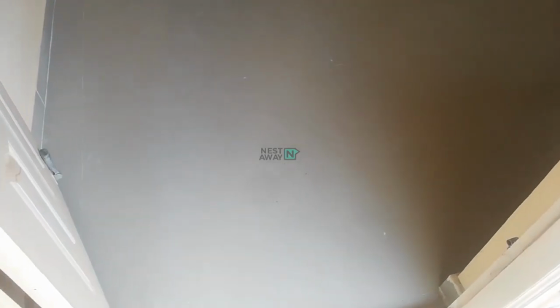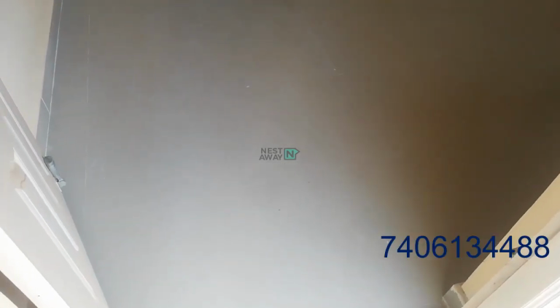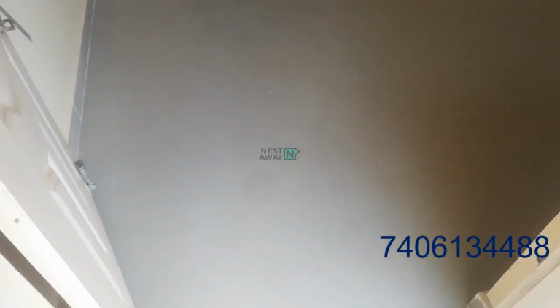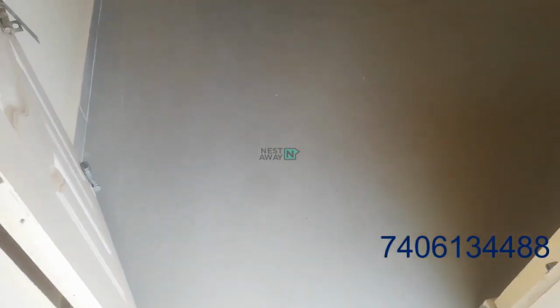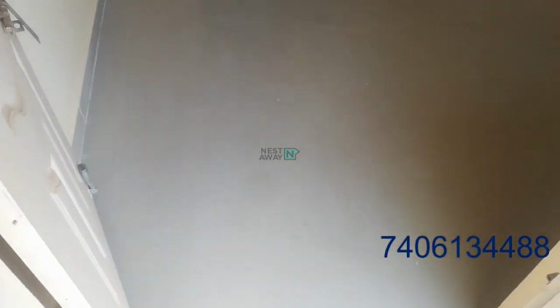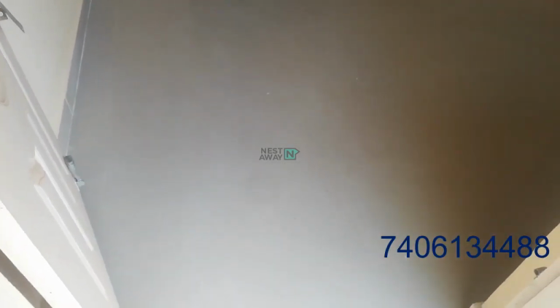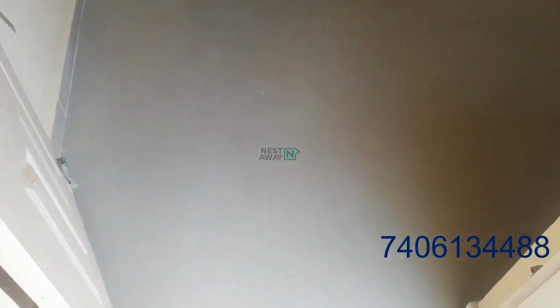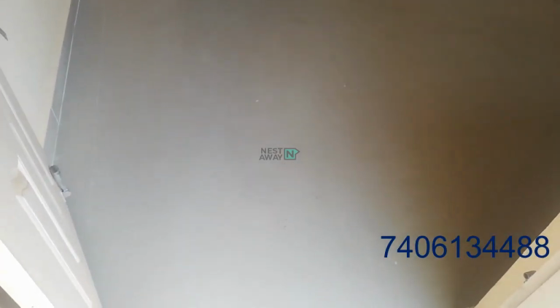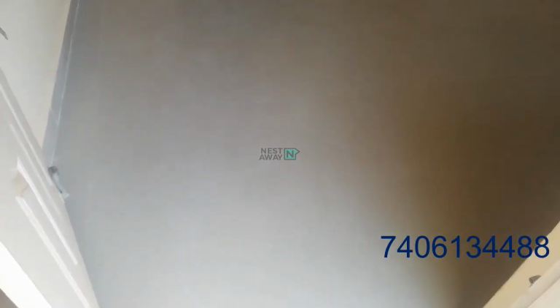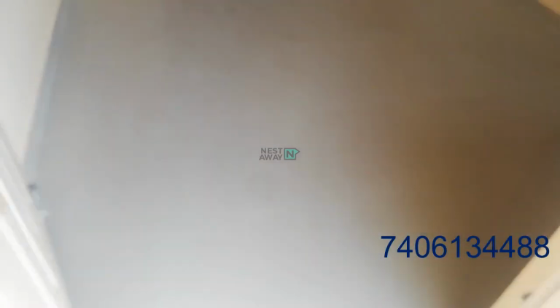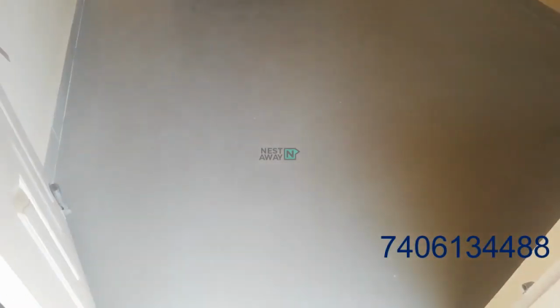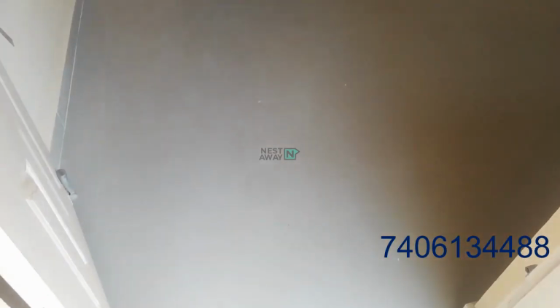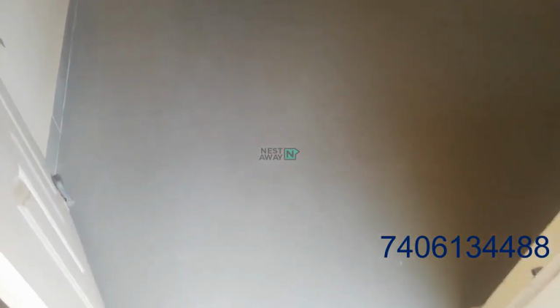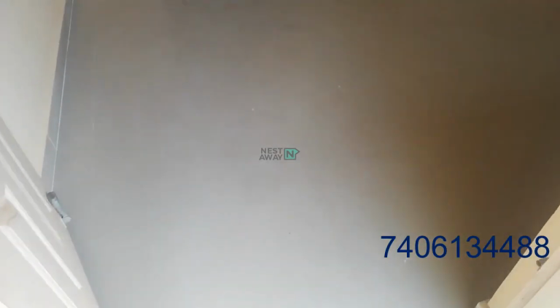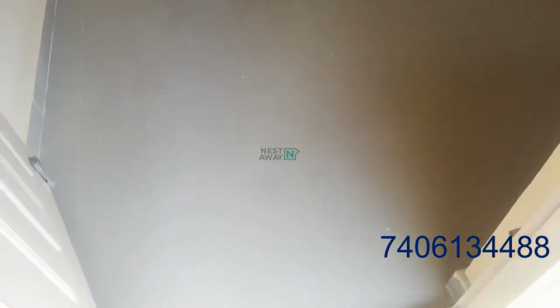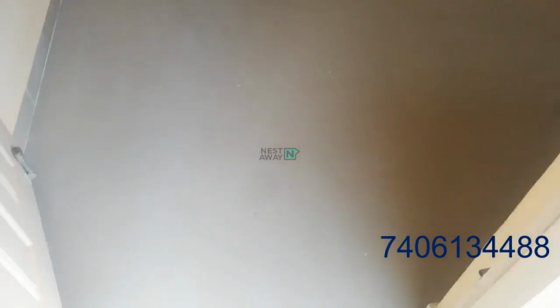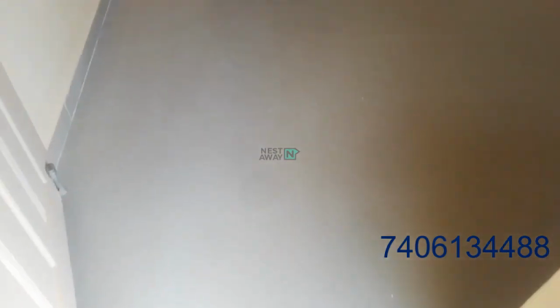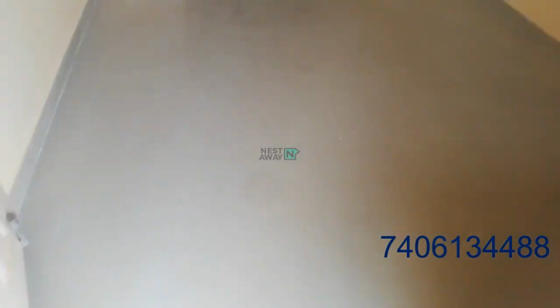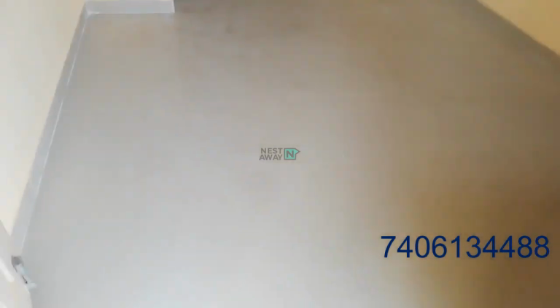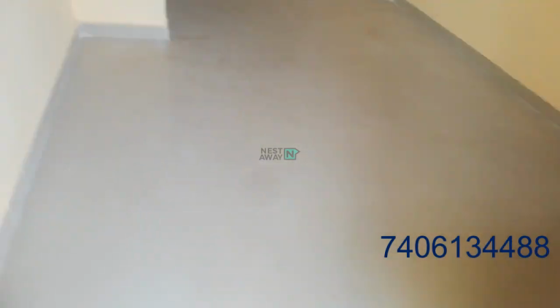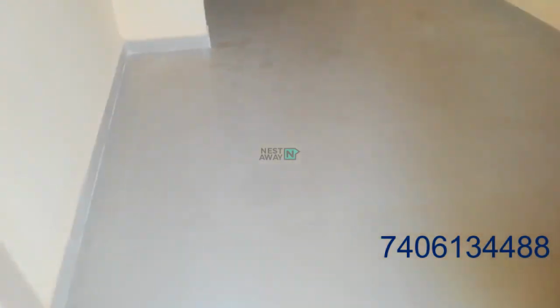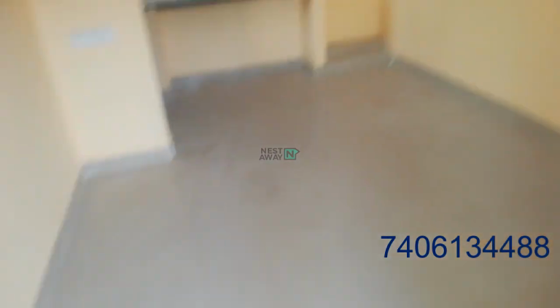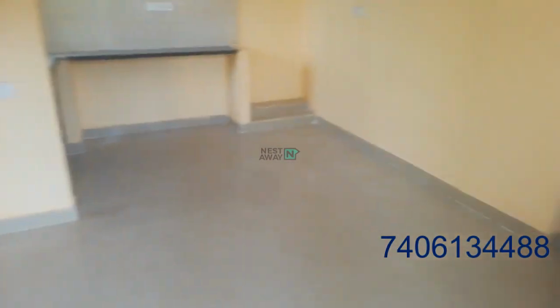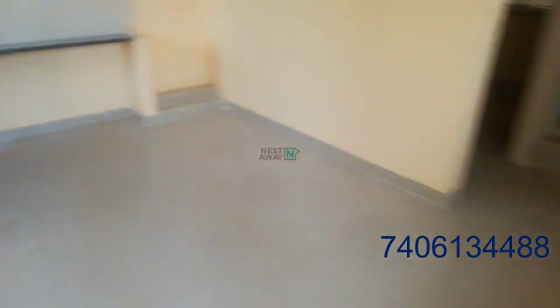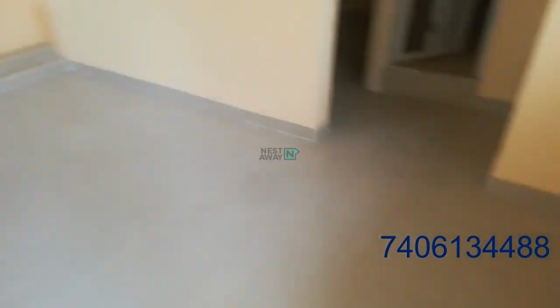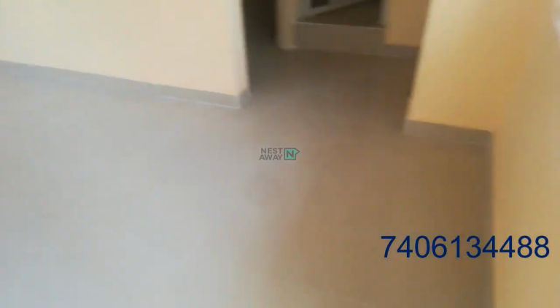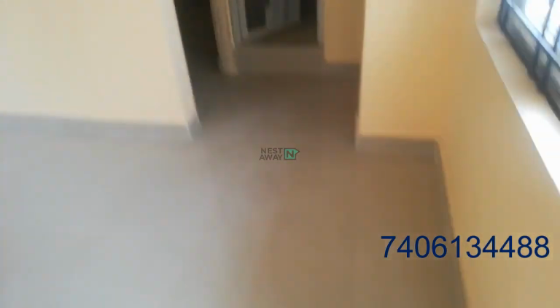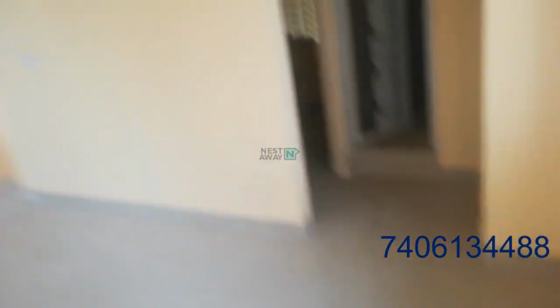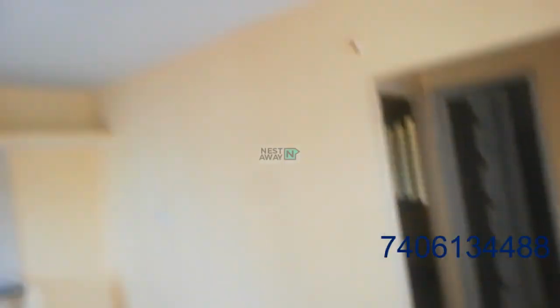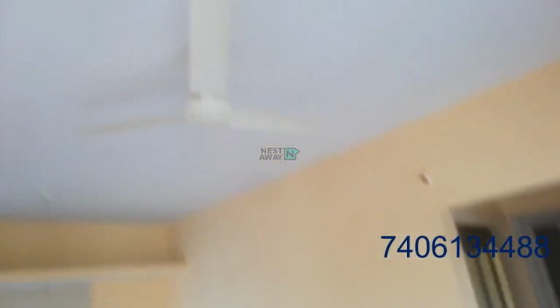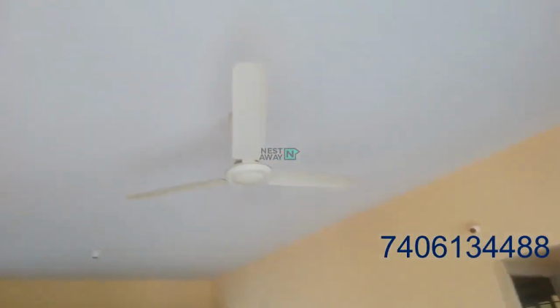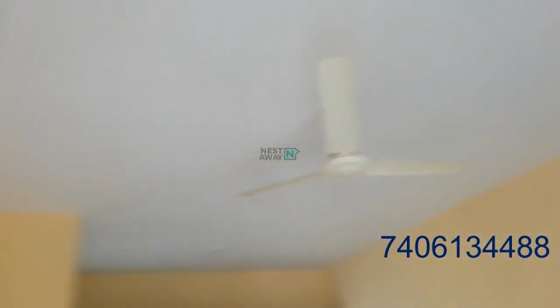Hi, this is the 1BHK semi-furnished property. This is the living area. Fan is there.